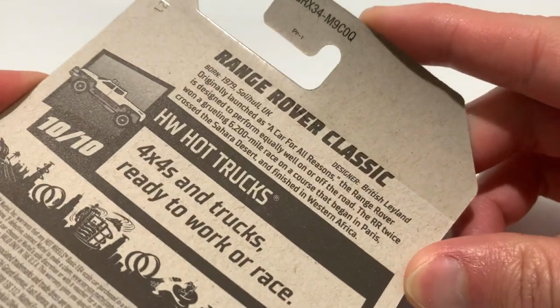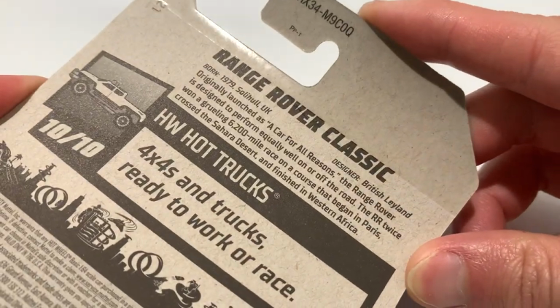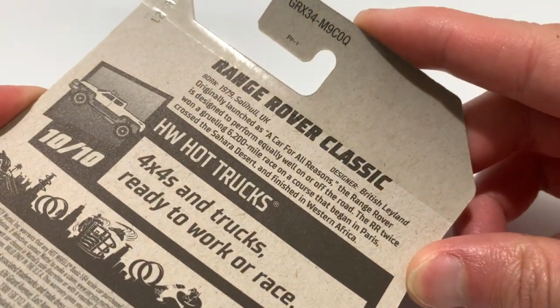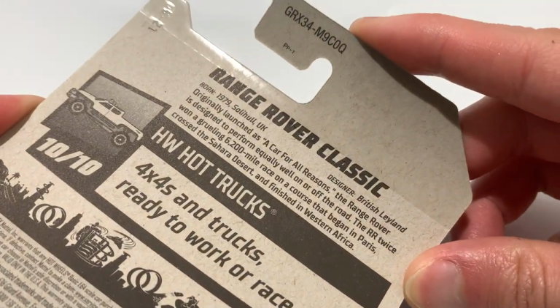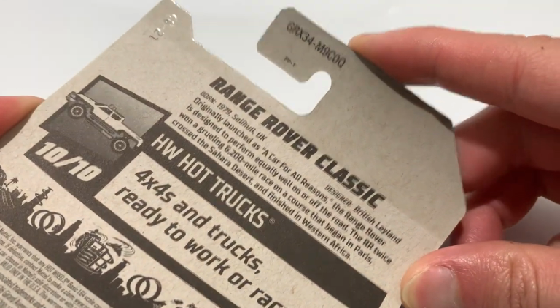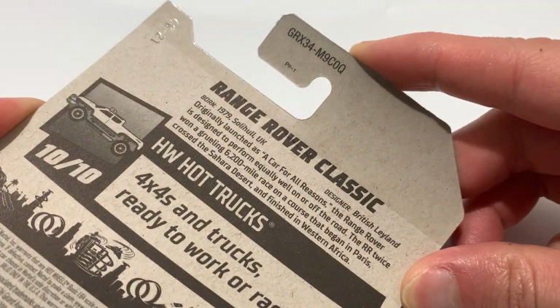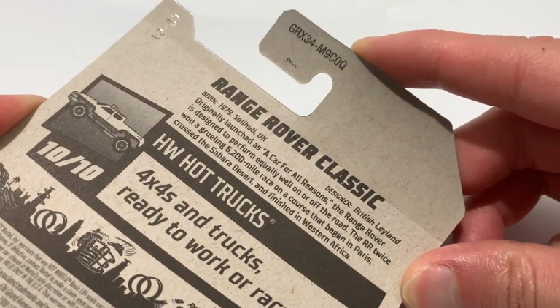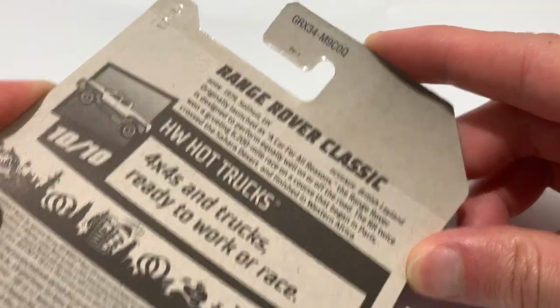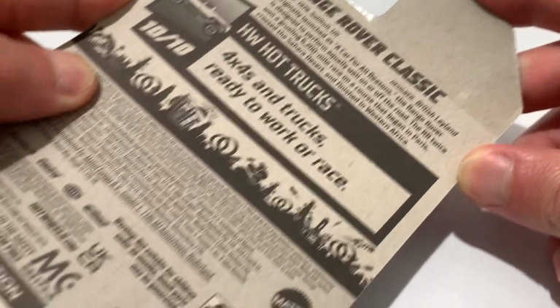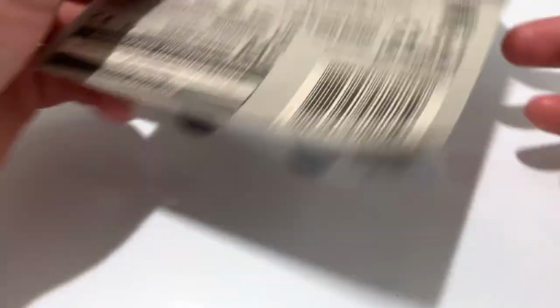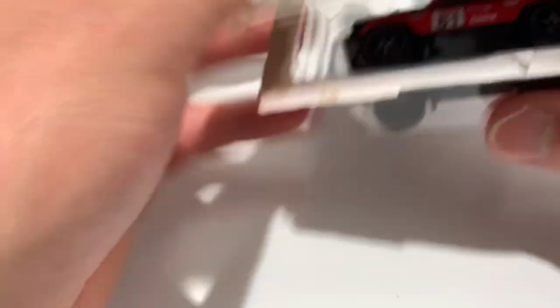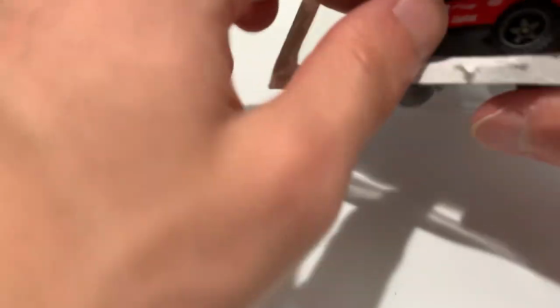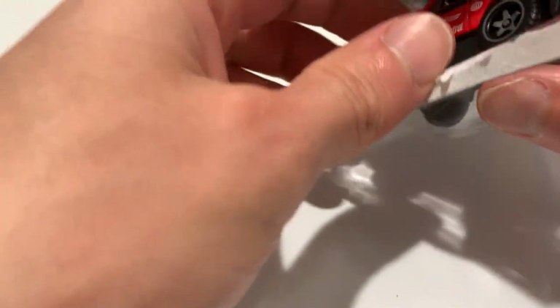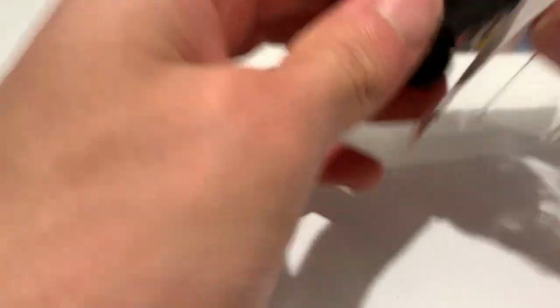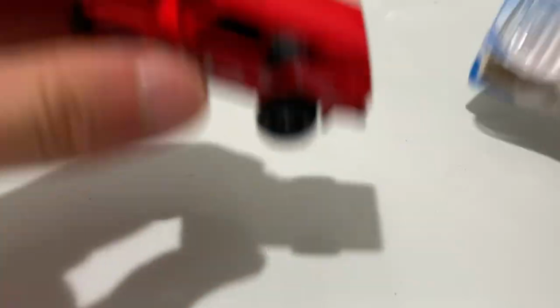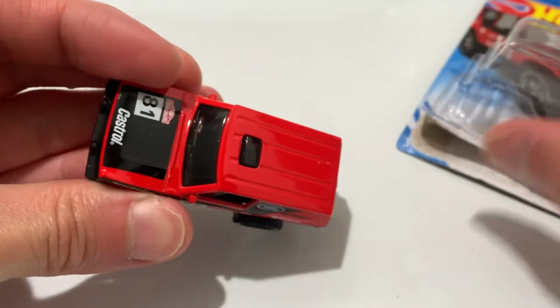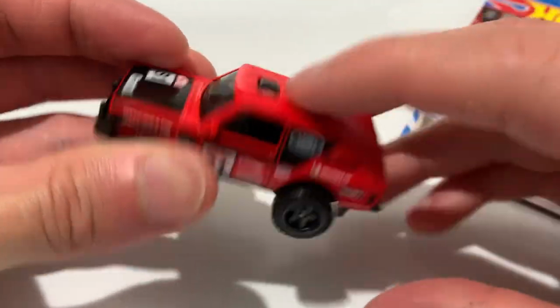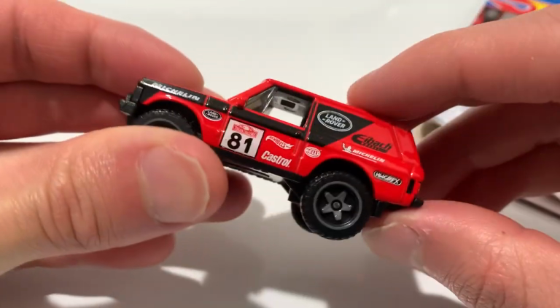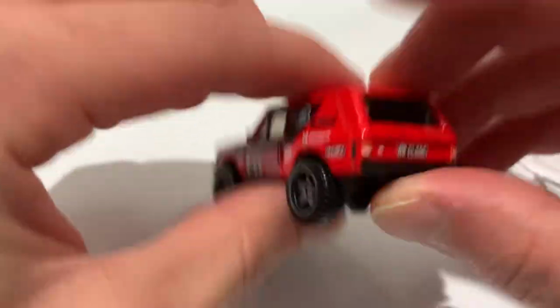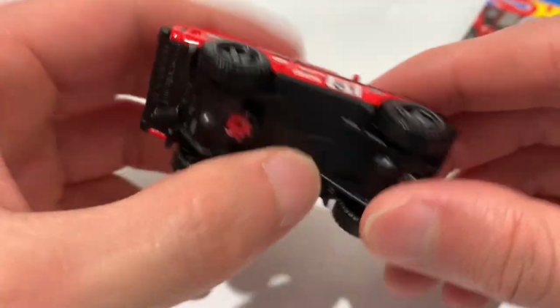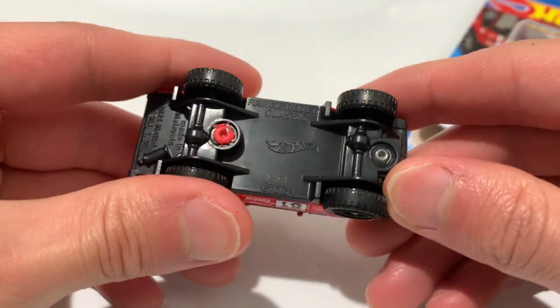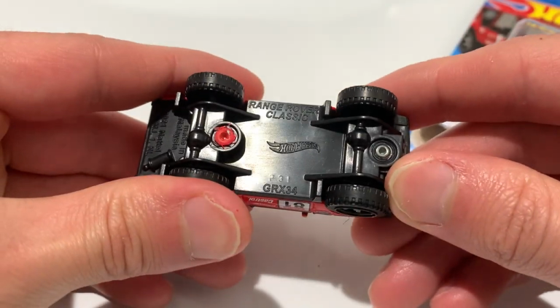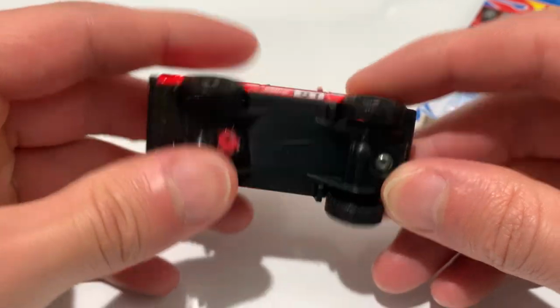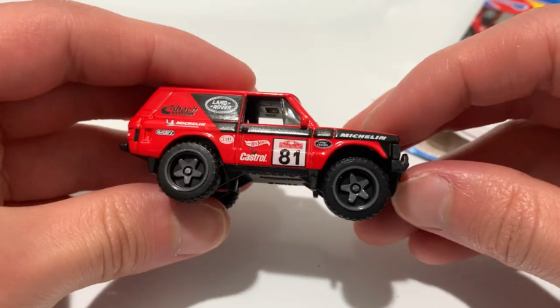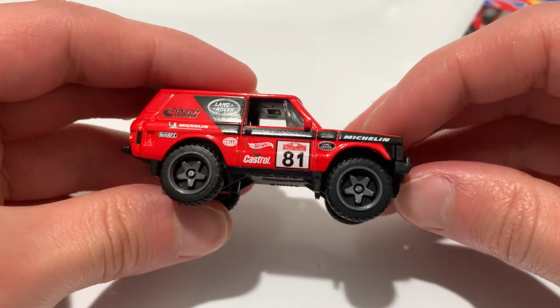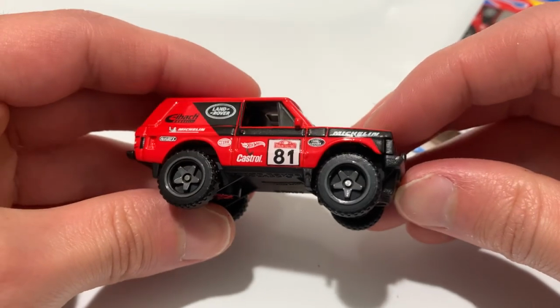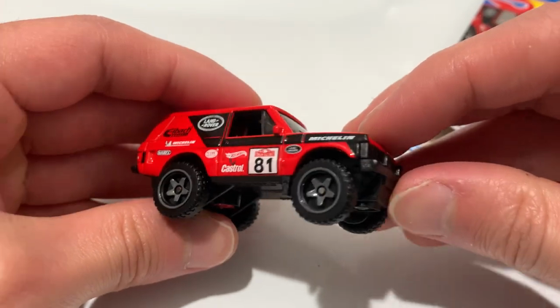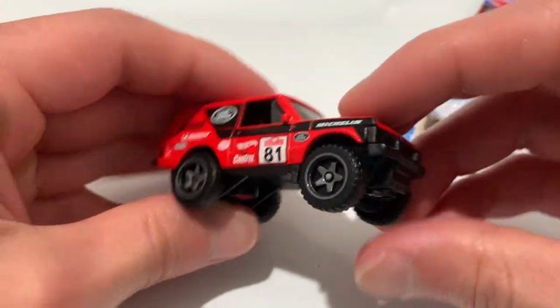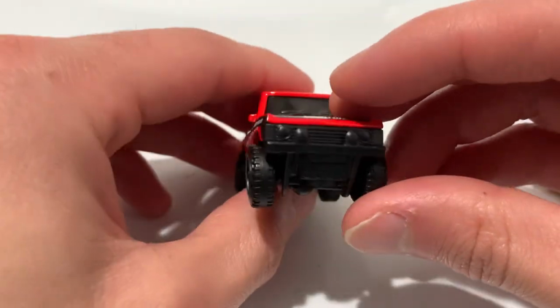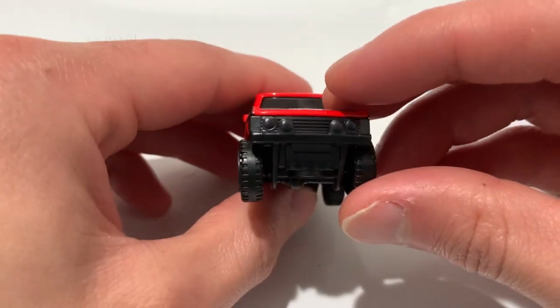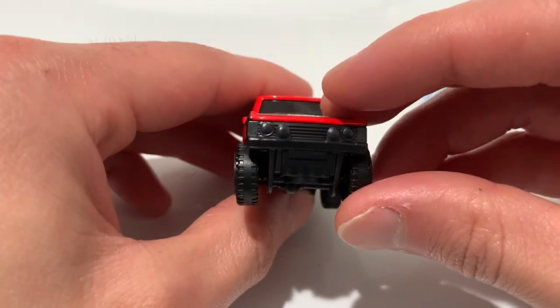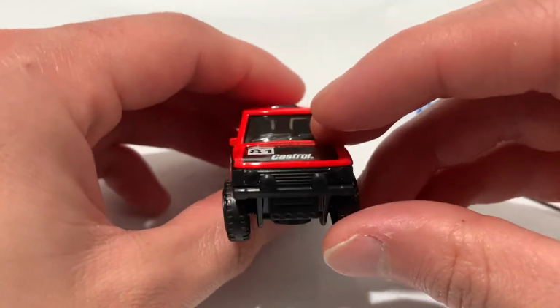There's the back of the card if you want to pause and read that information. Pretty sweet. This of course is a metal body — the red part is metal, the base is plastic. Love the five-spoke off-road rims, nice treads on it.